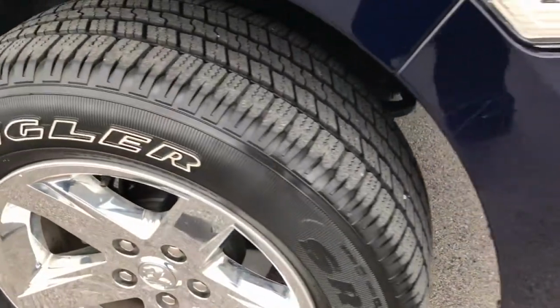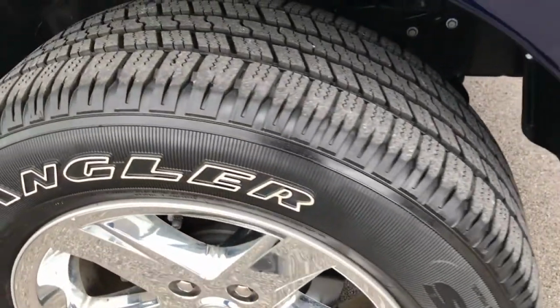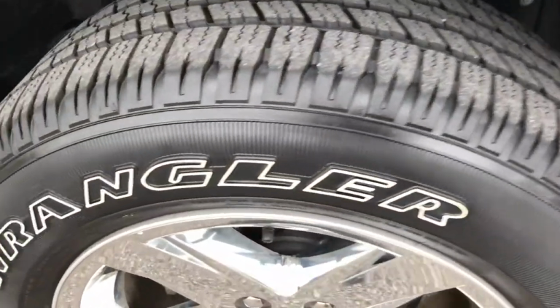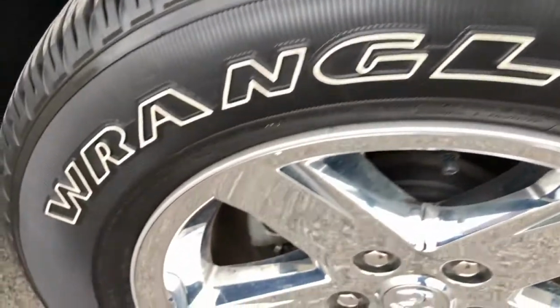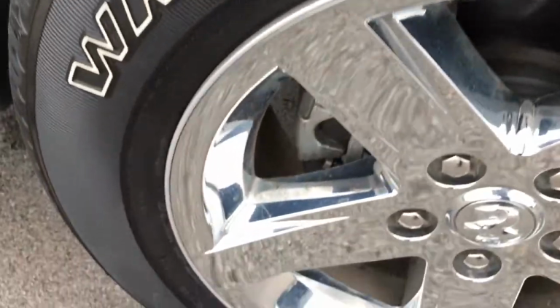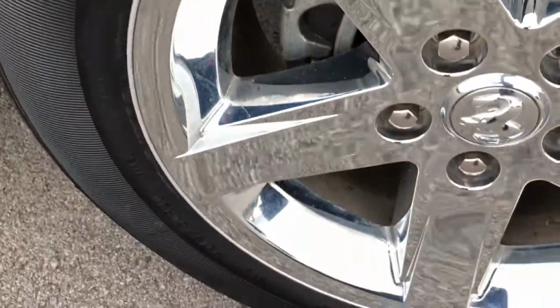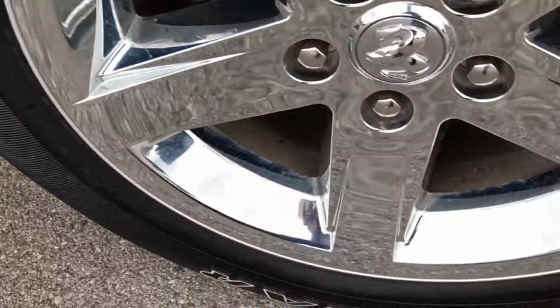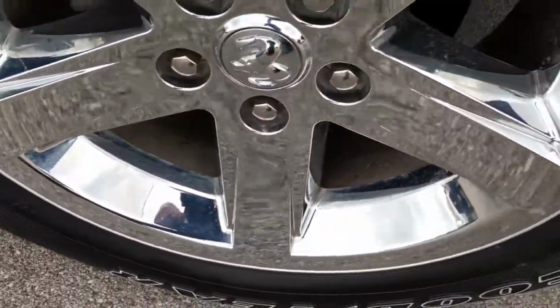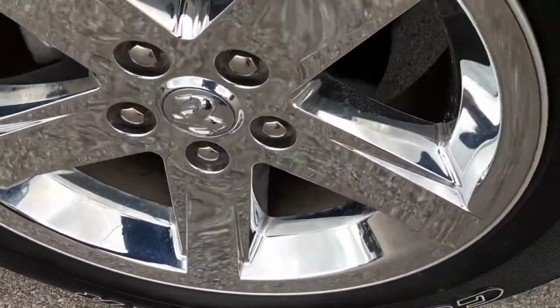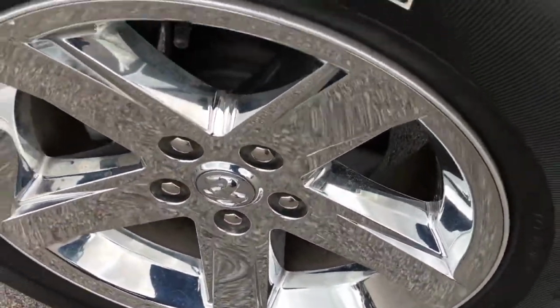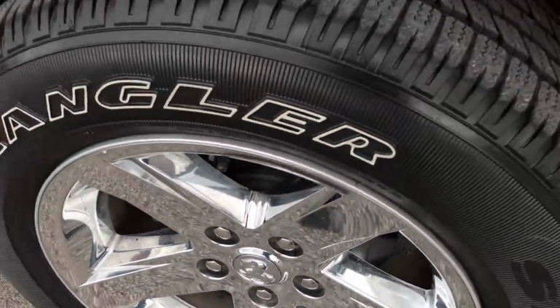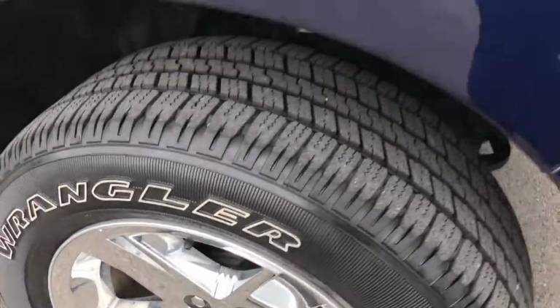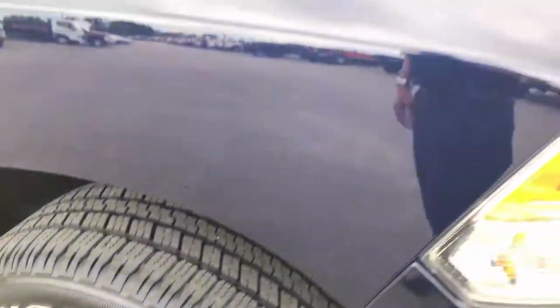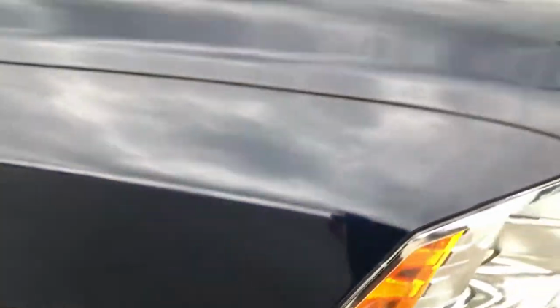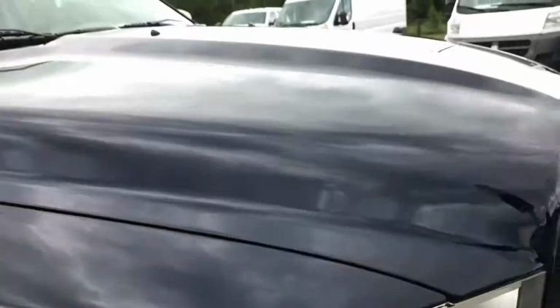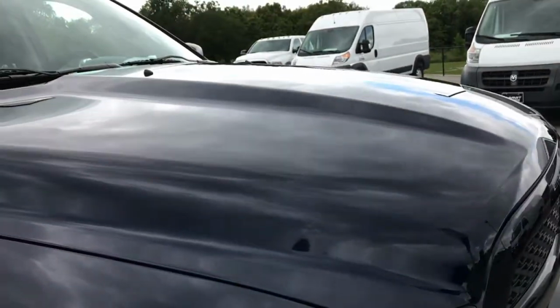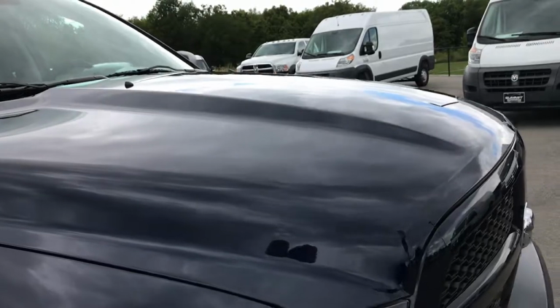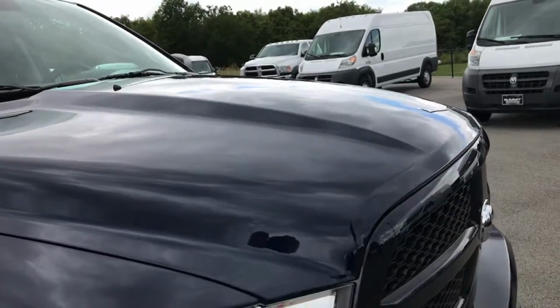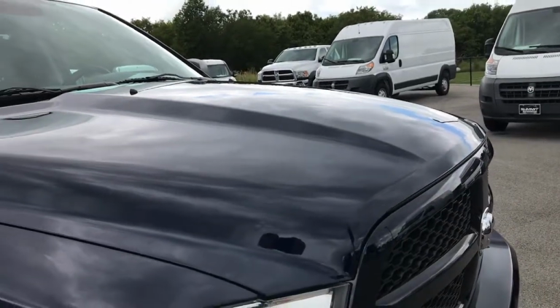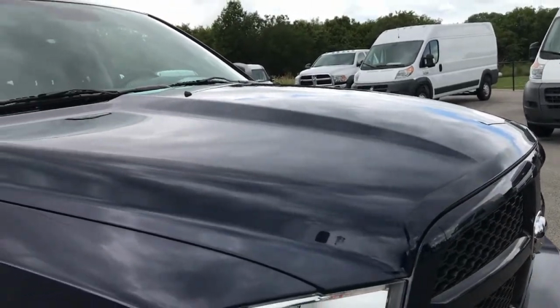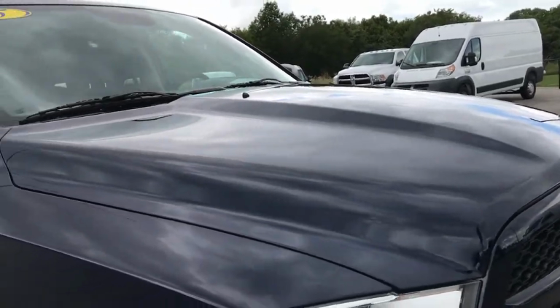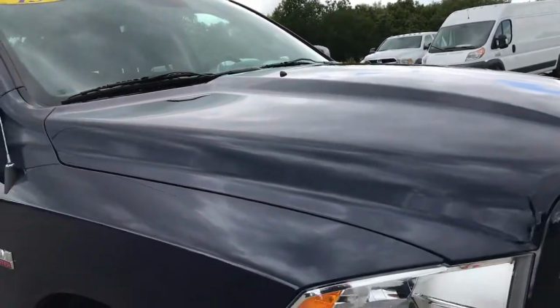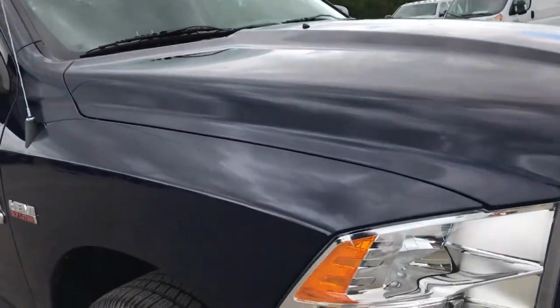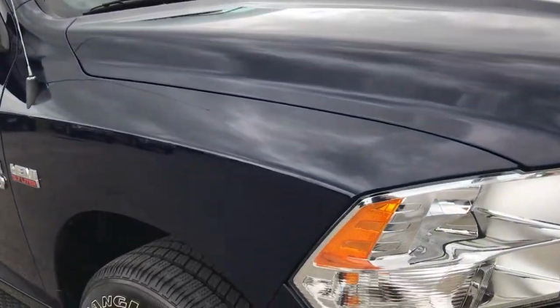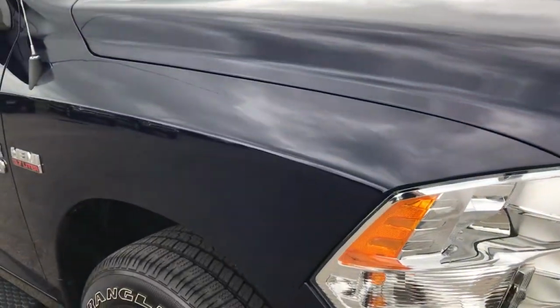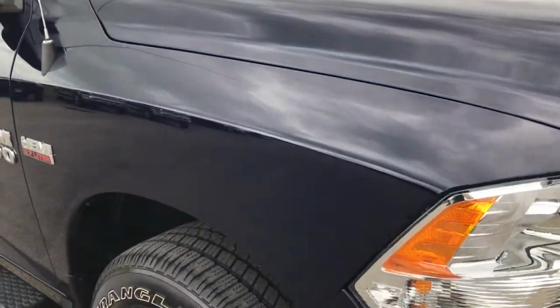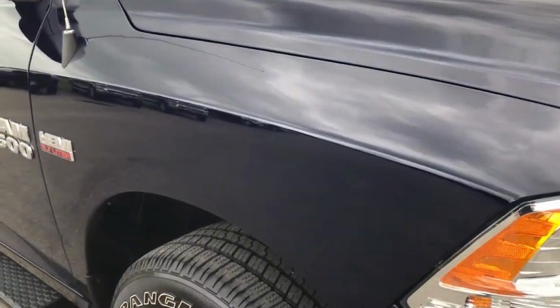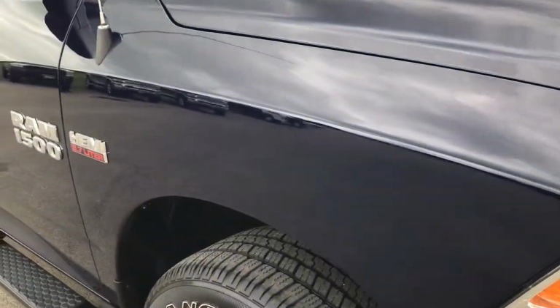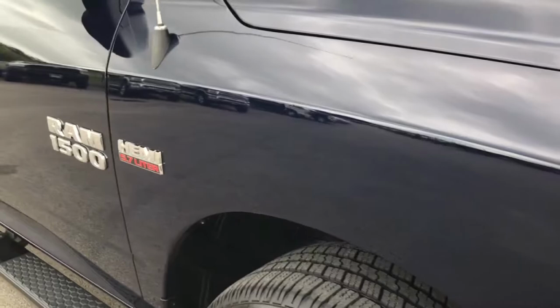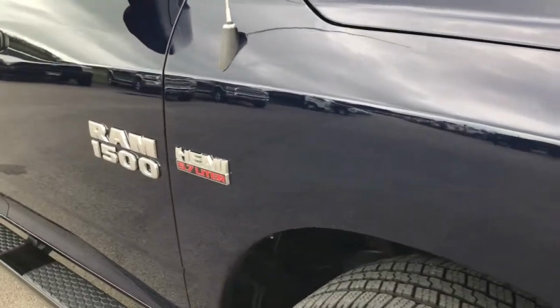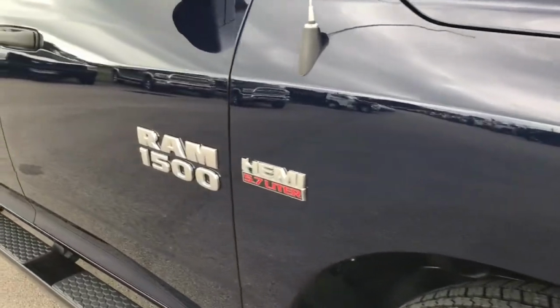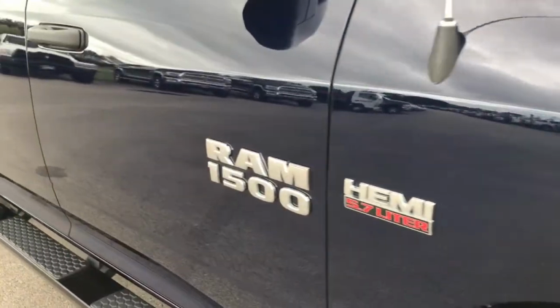Passenger rim is very, very clean, no scuffs or scrapes on that. As you go down this side of the truck, you can see the hood is very nice and clean as well, no dents. The body is just incredibly clean all the way down this side.